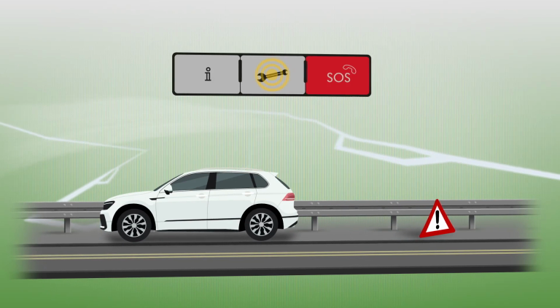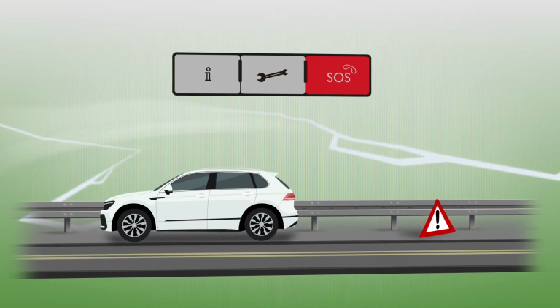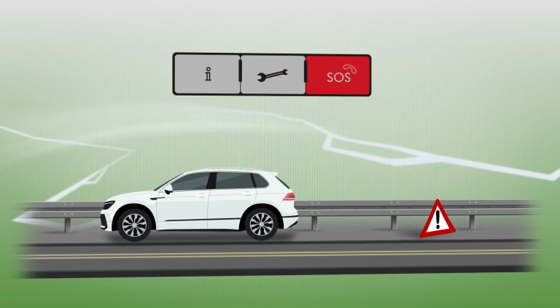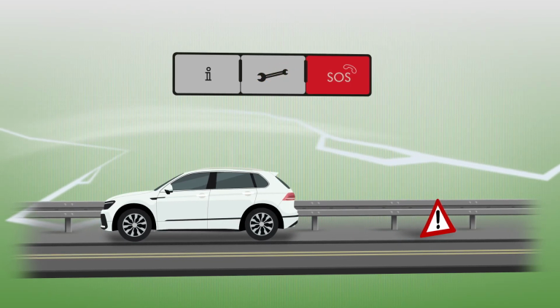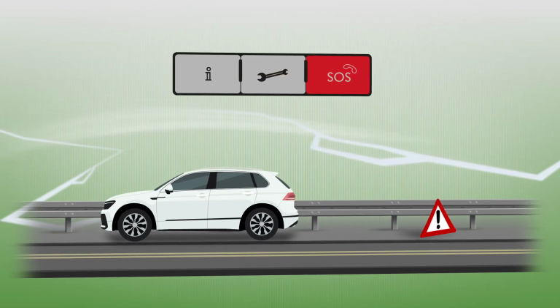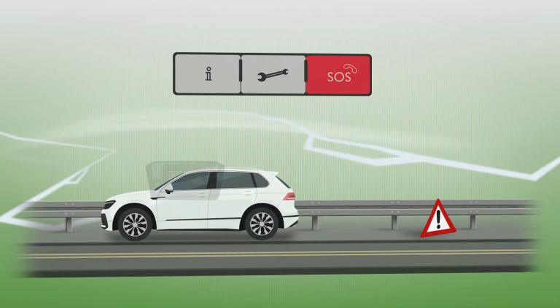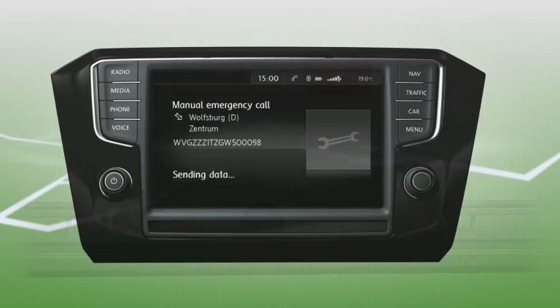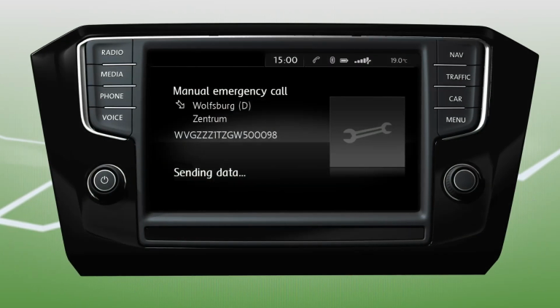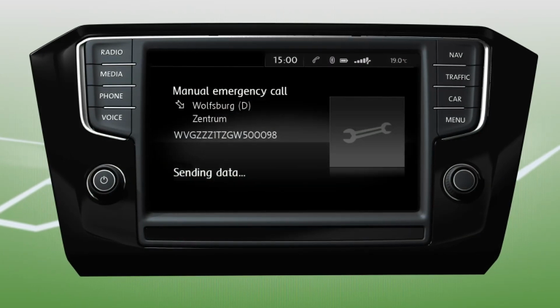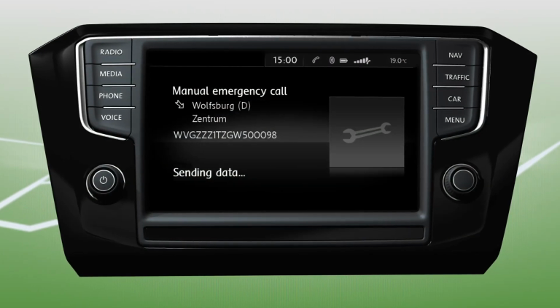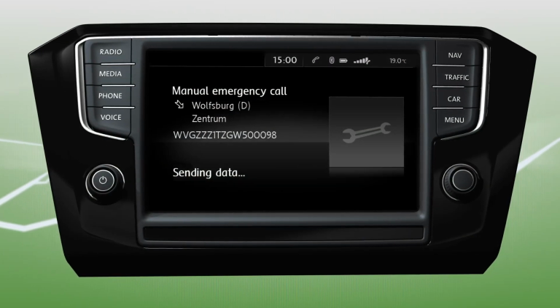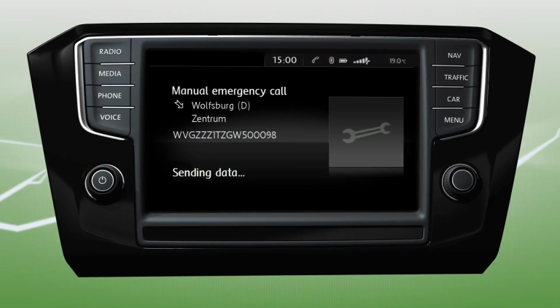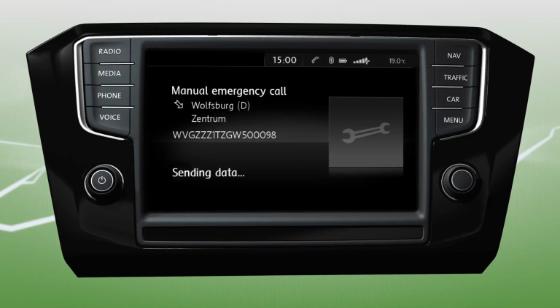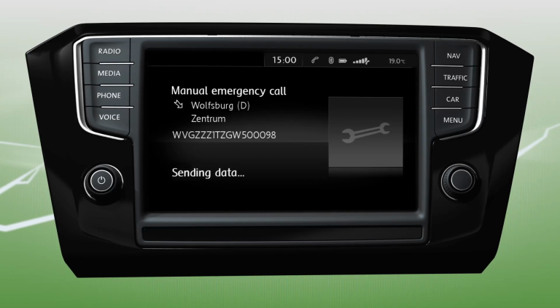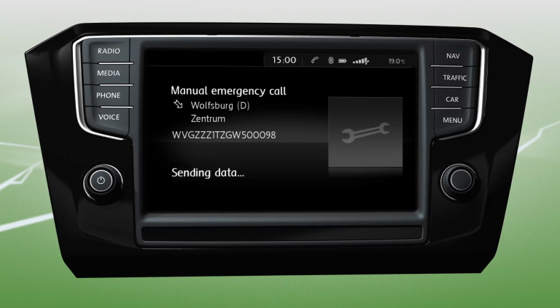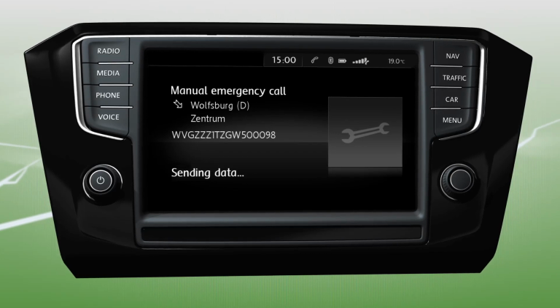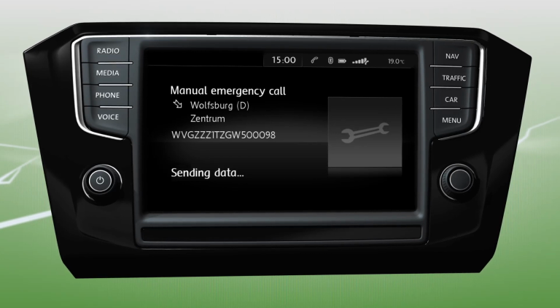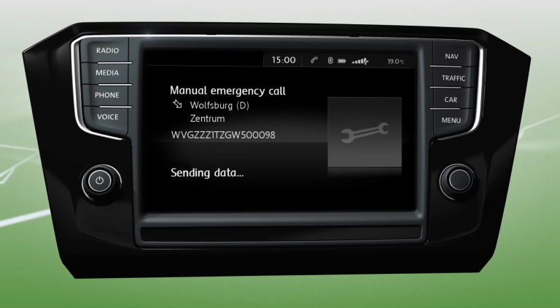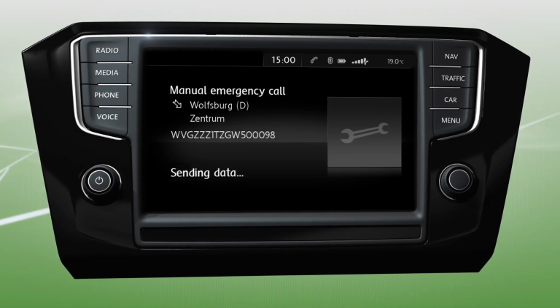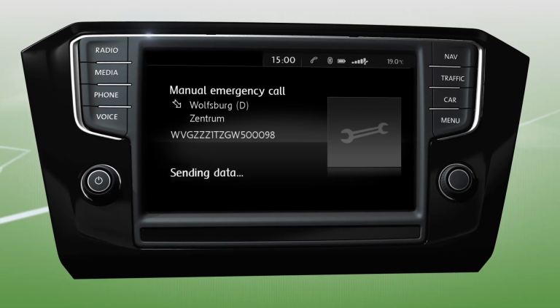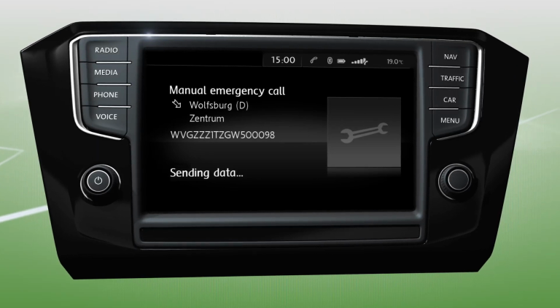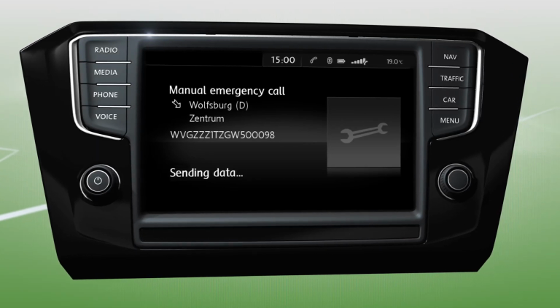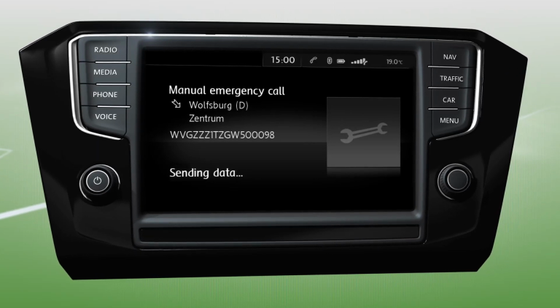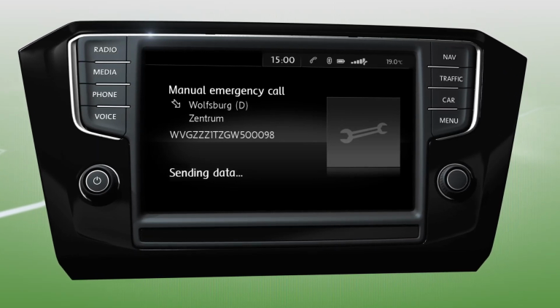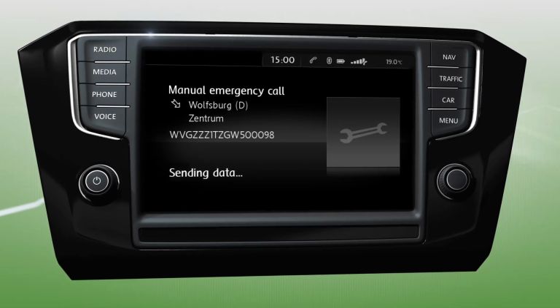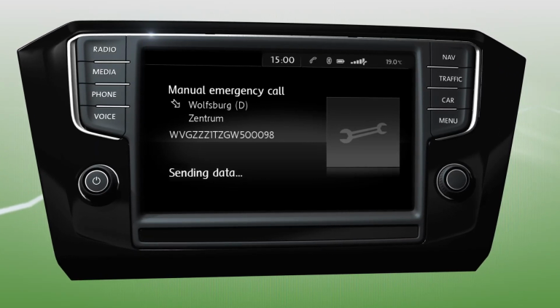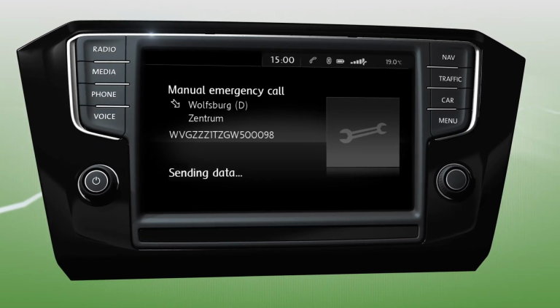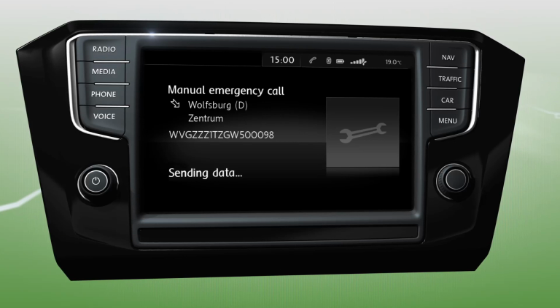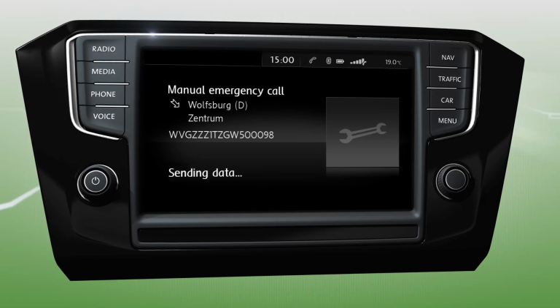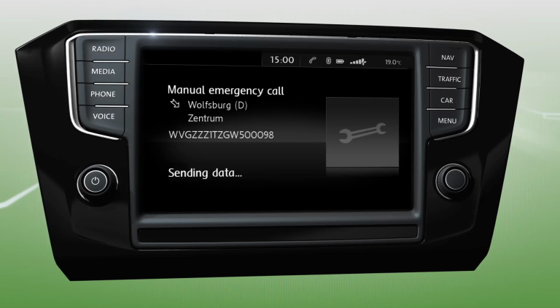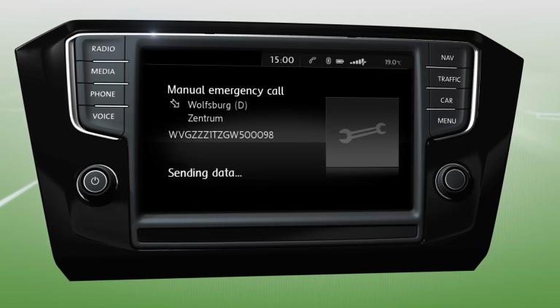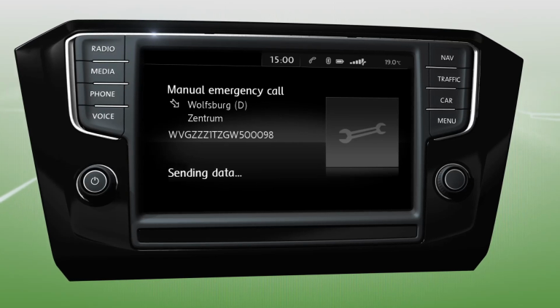If the mobile telephone network has sufficient reception, you will be connected directly to a Volkswagen roadside assistance call handler while your vehicle simultaneously transmits any relevant vehicle data.